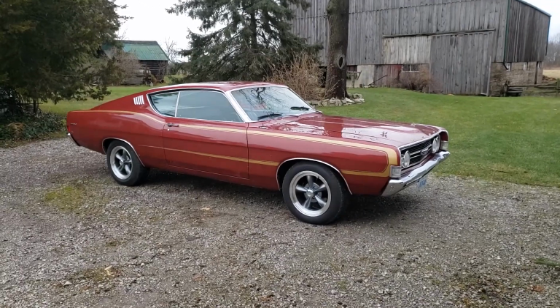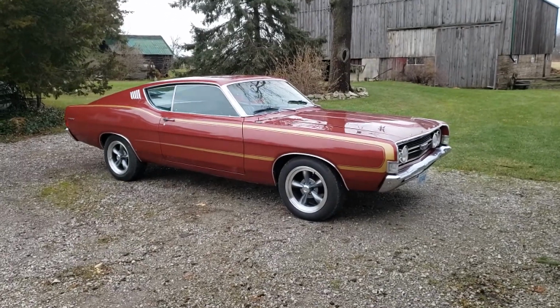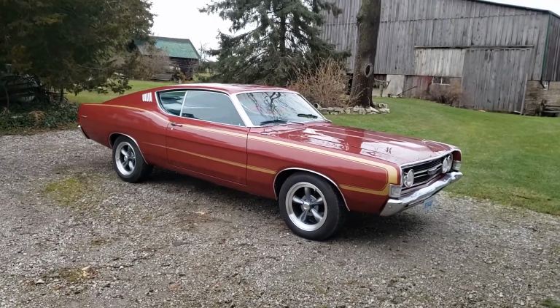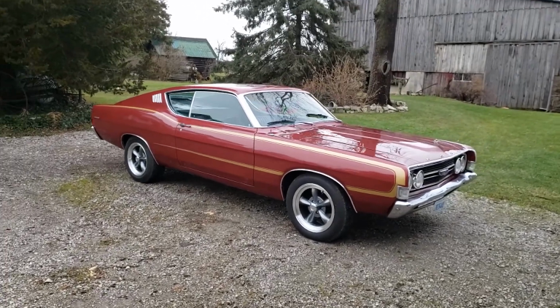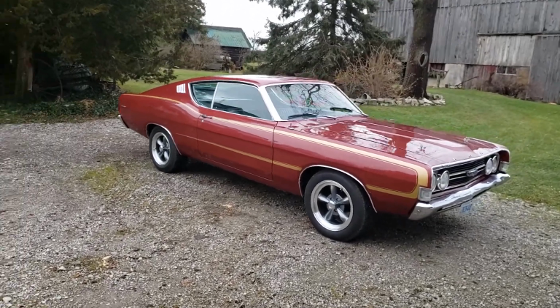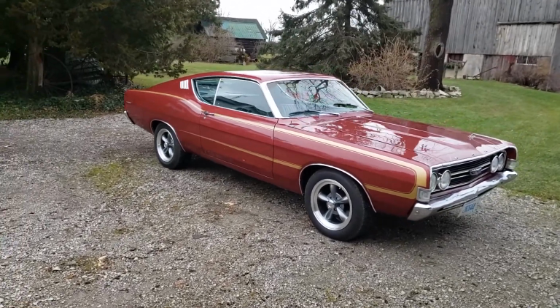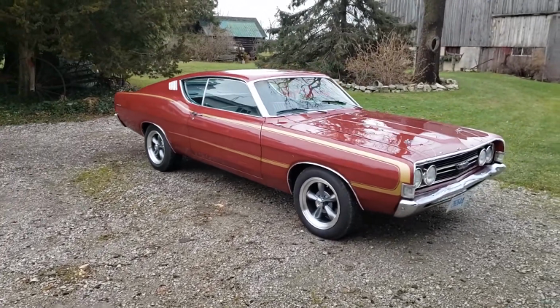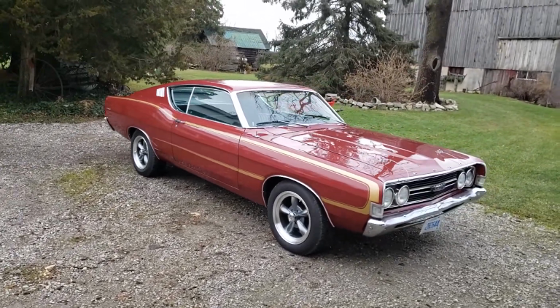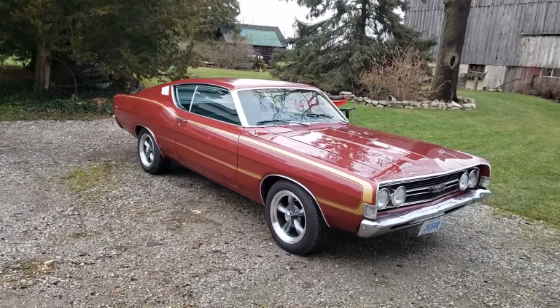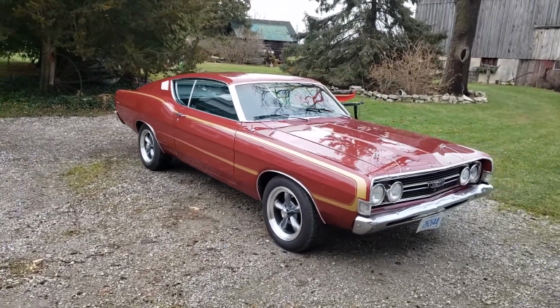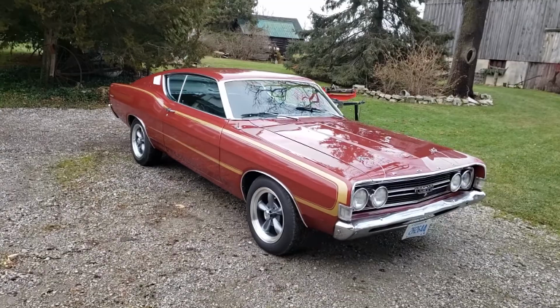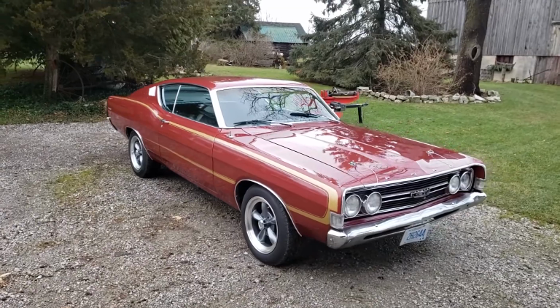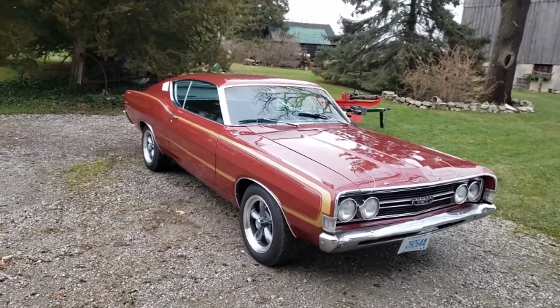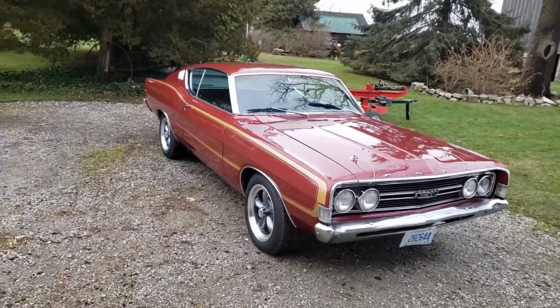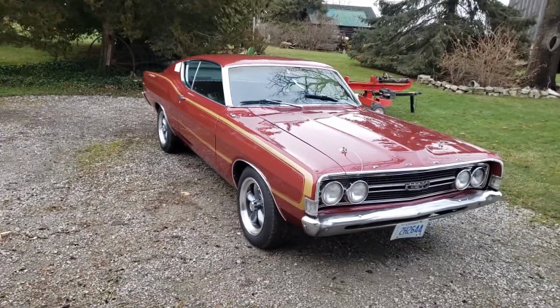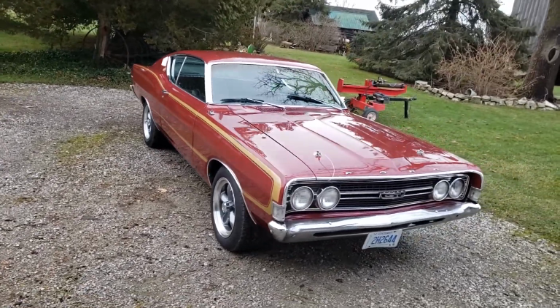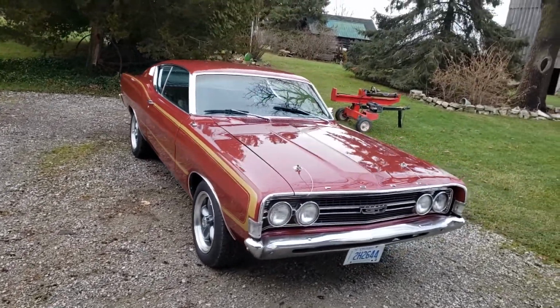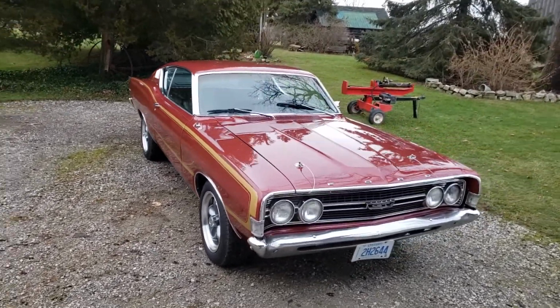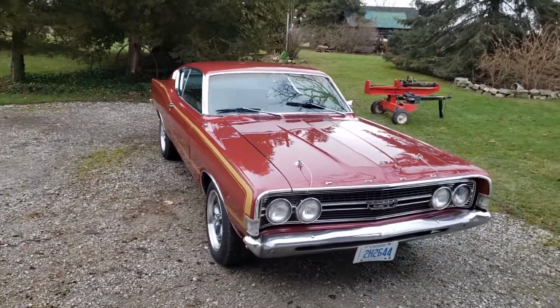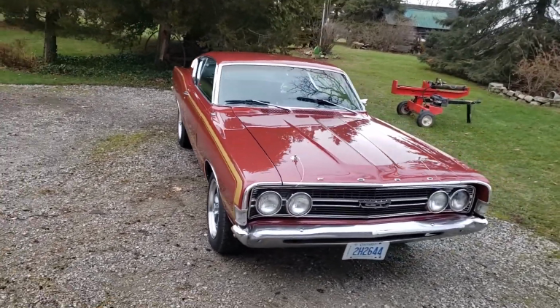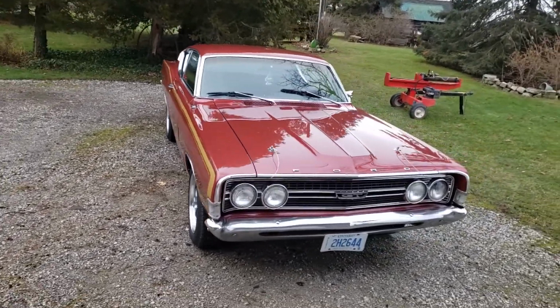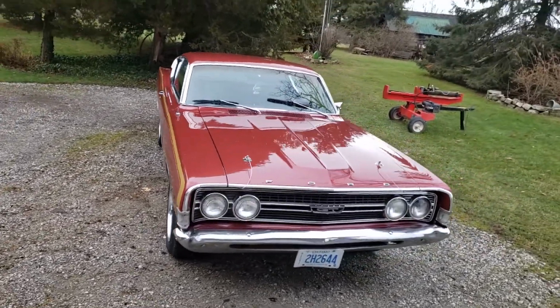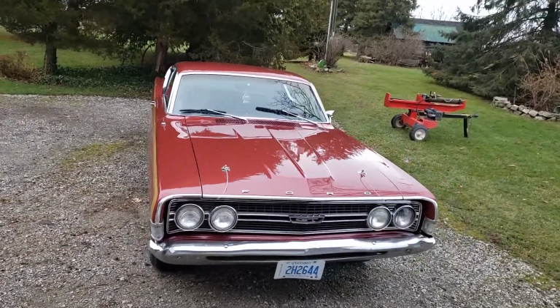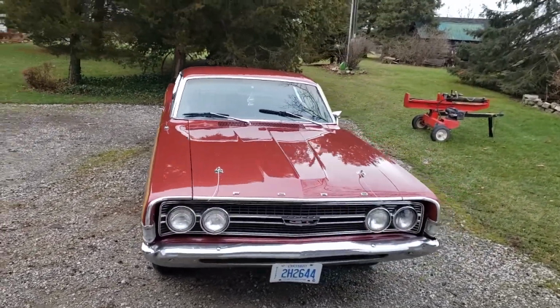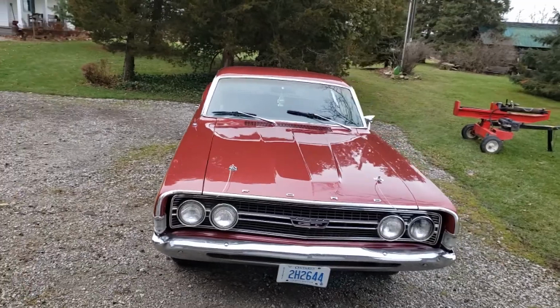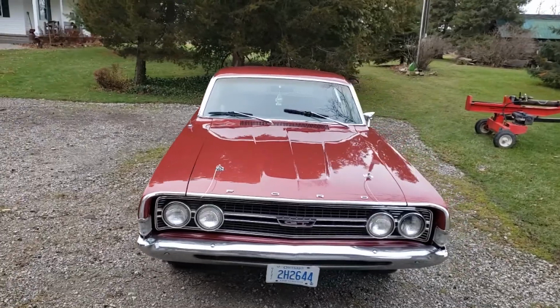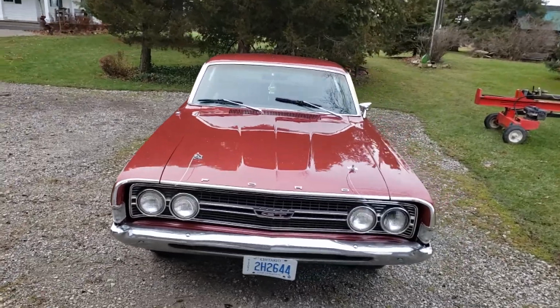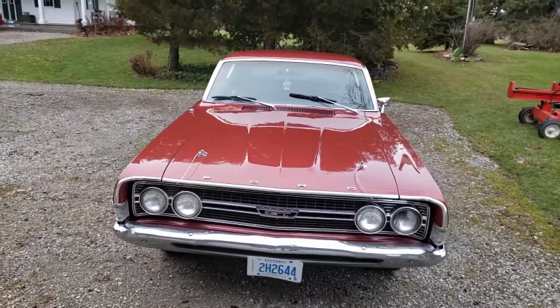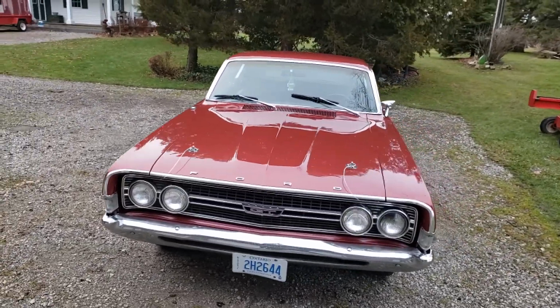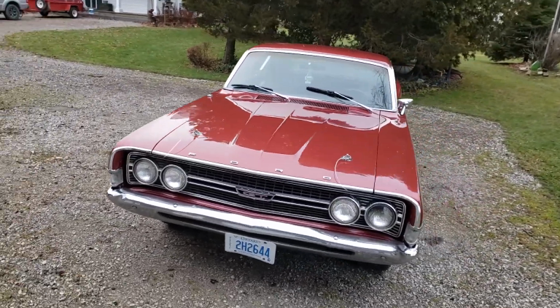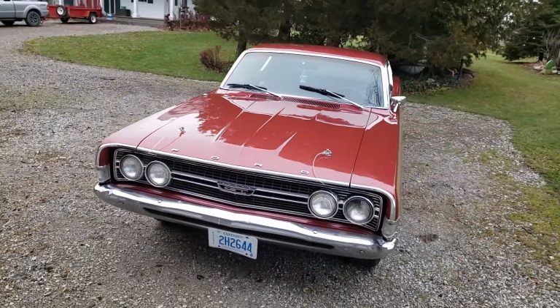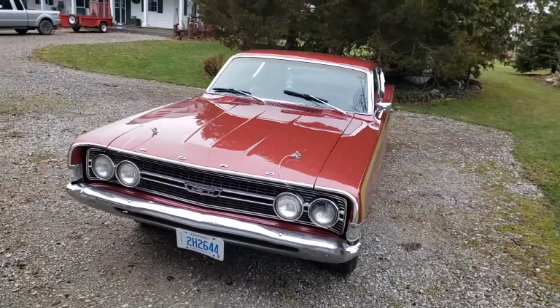Hi everybody, AJ with CarInspected. Today we're outside the Hamilton area looking at this 1968 Ford Torino S Code 390 with a C6 transmission.